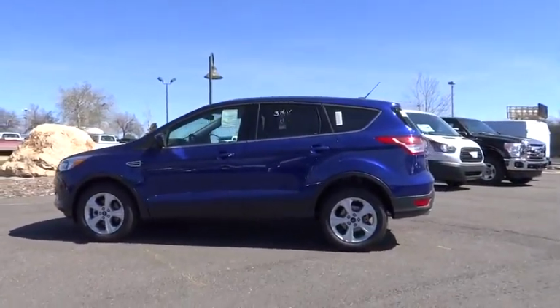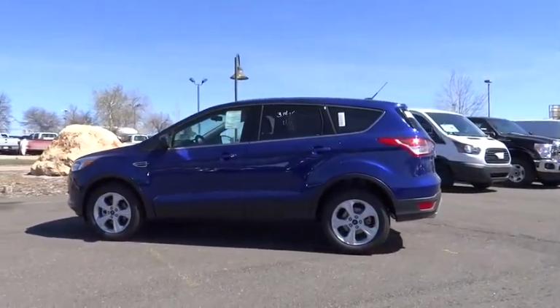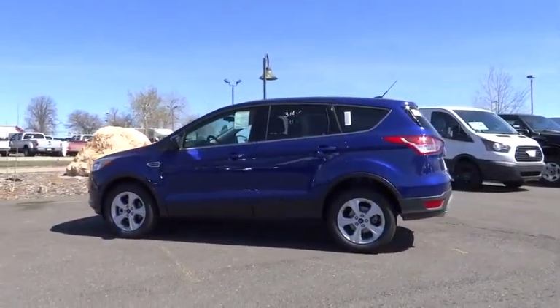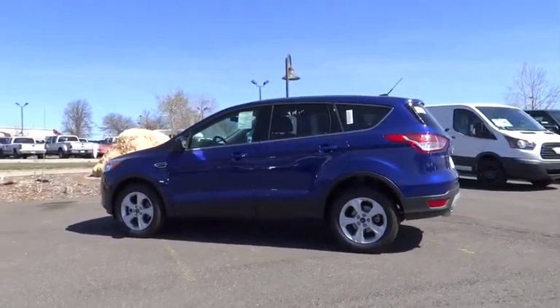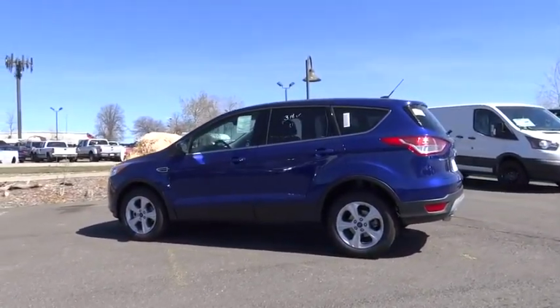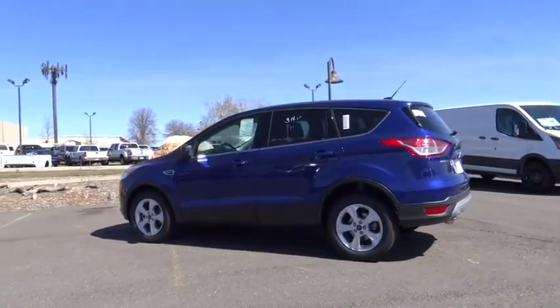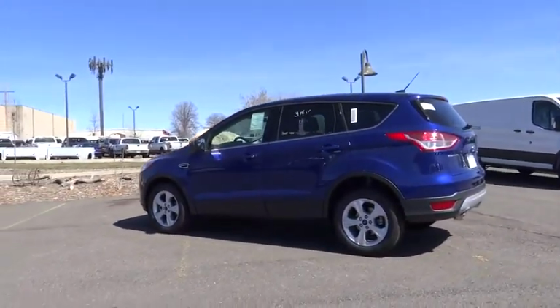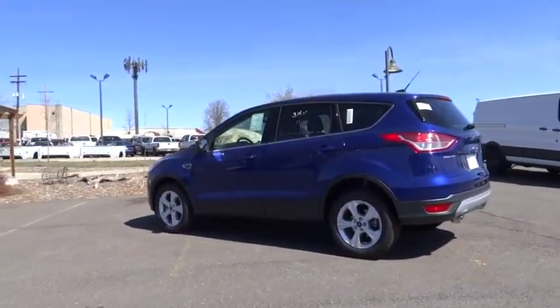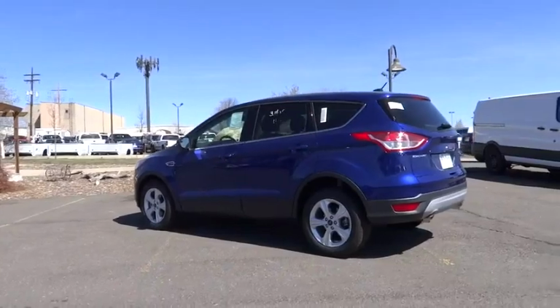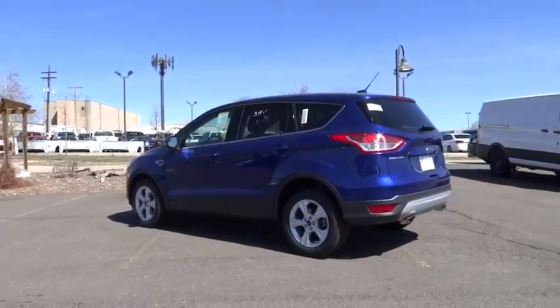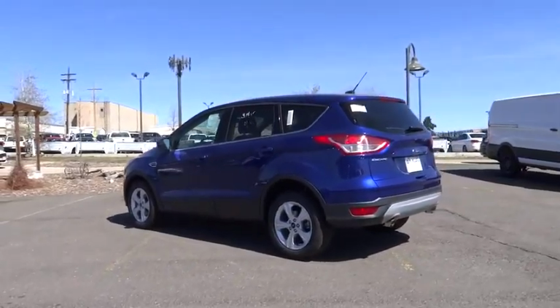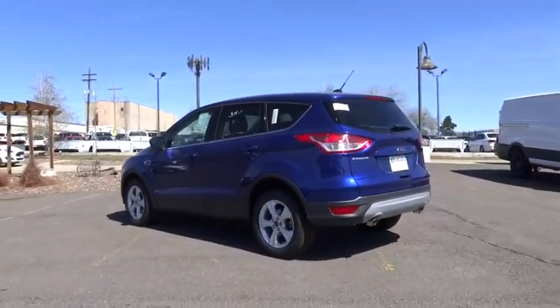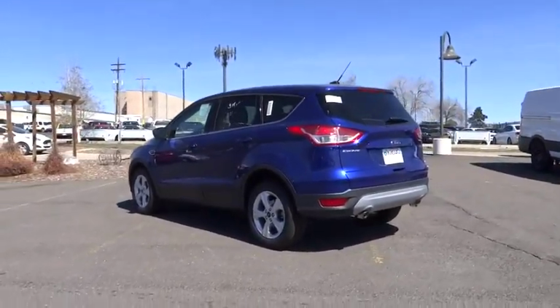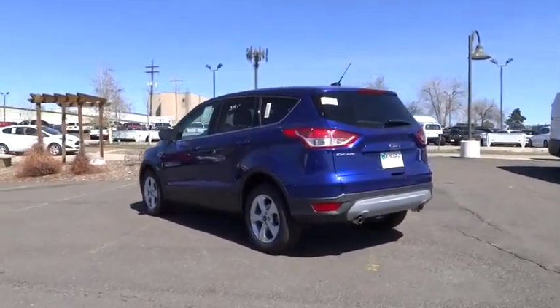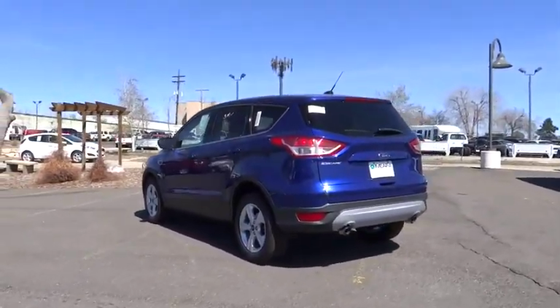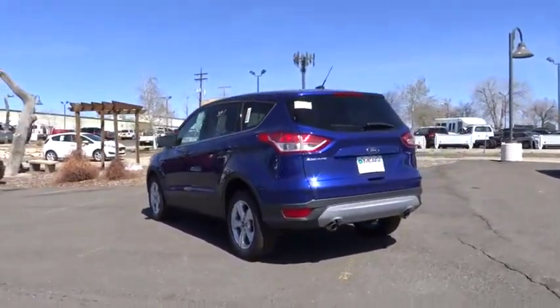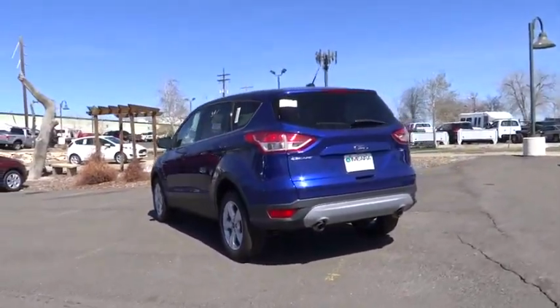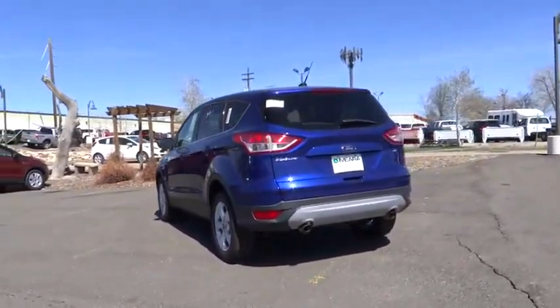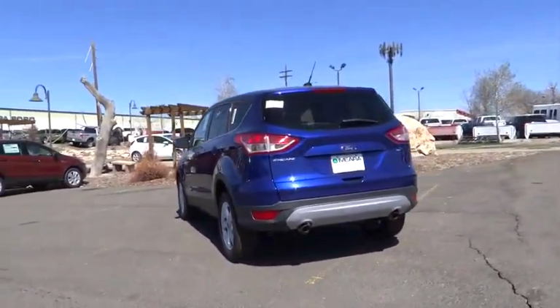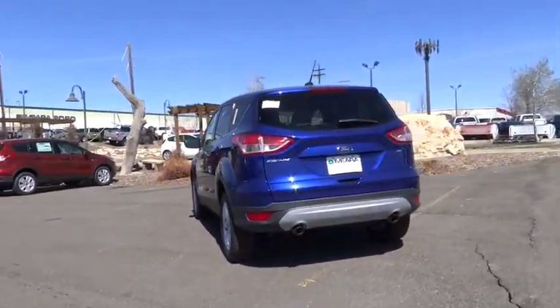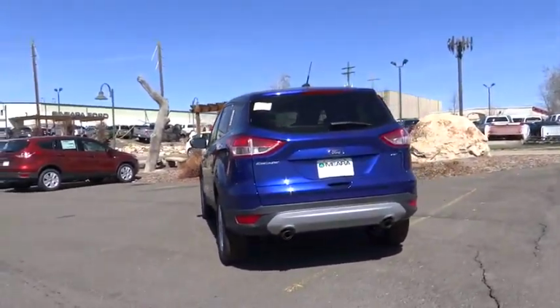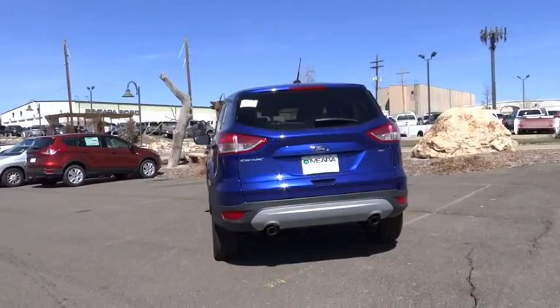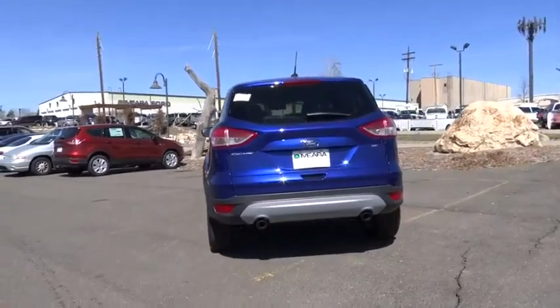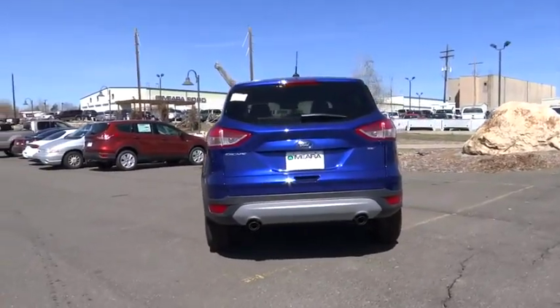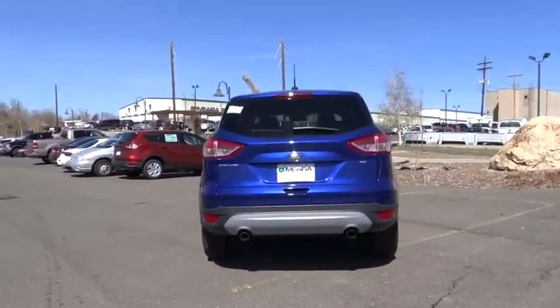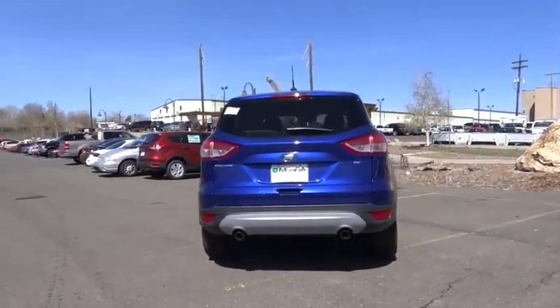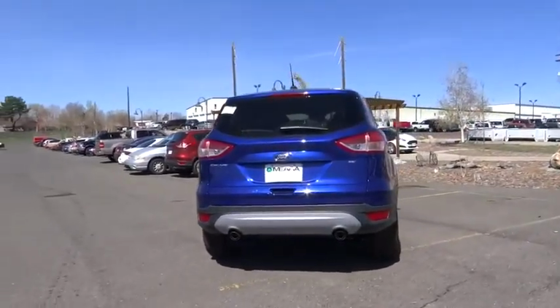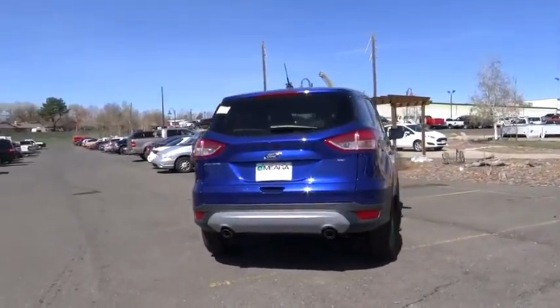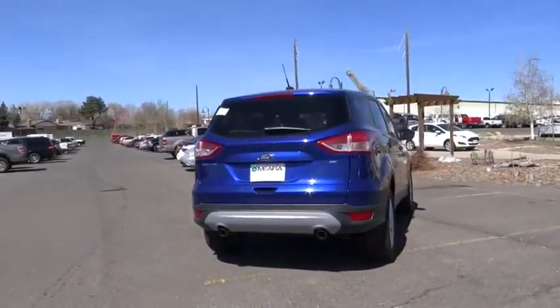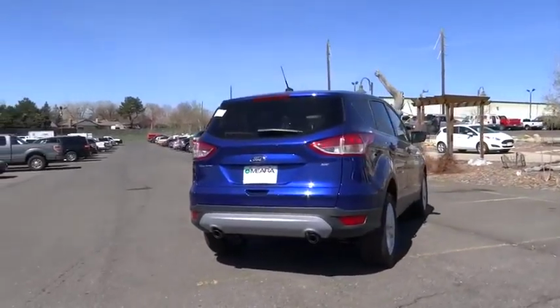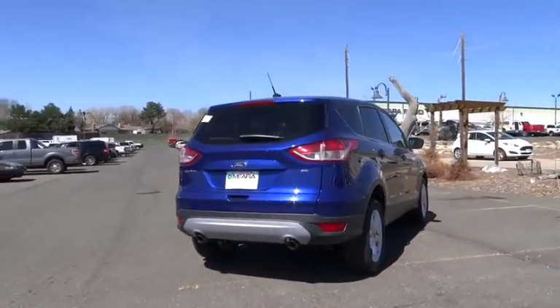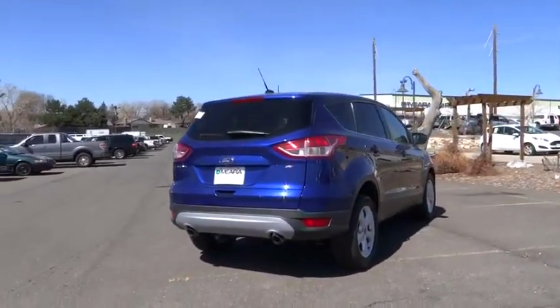Here are some of this vehicle's great options: traction control, Bluetooth, air conditioning, front driver airbag, front wheel drive, automatic transmission, cruise control, fog lamps, compass.